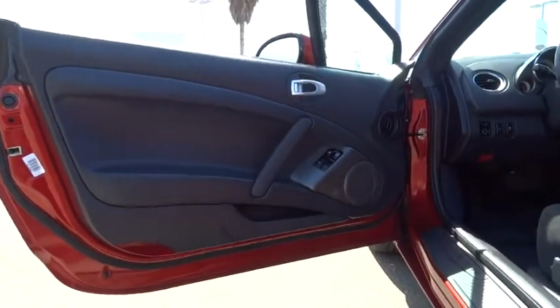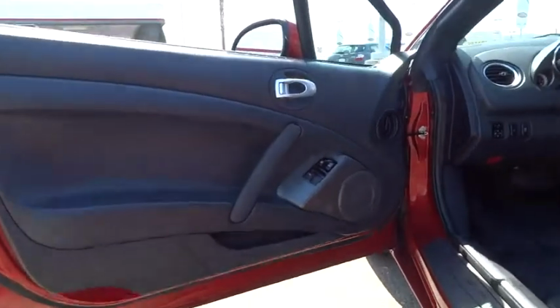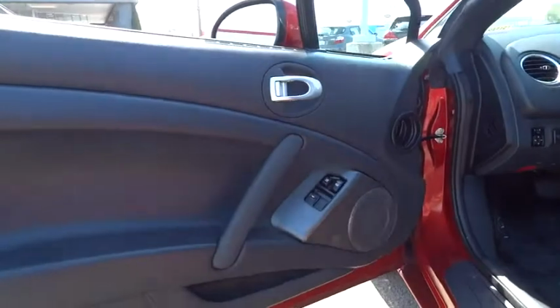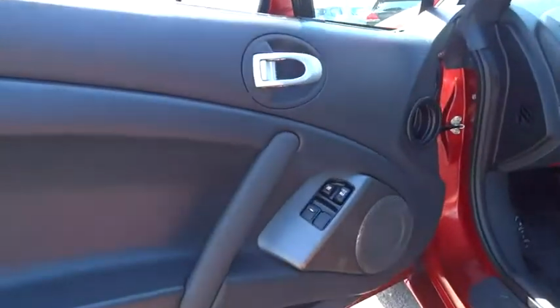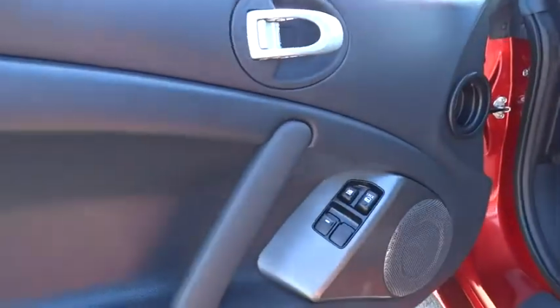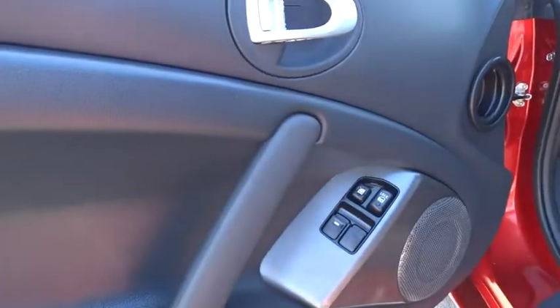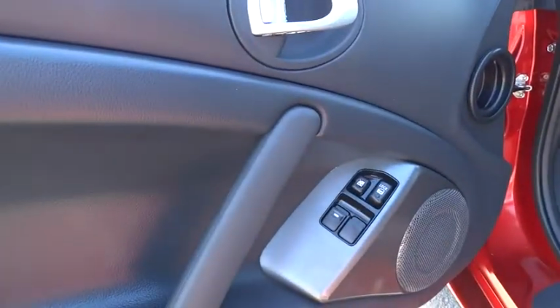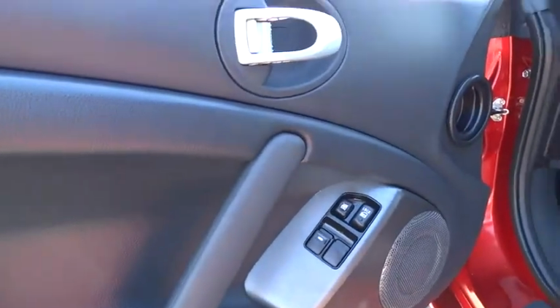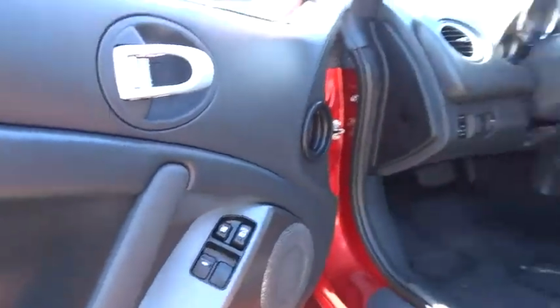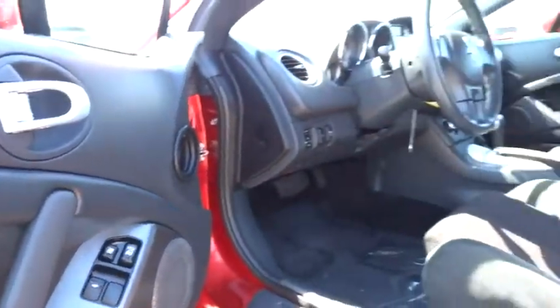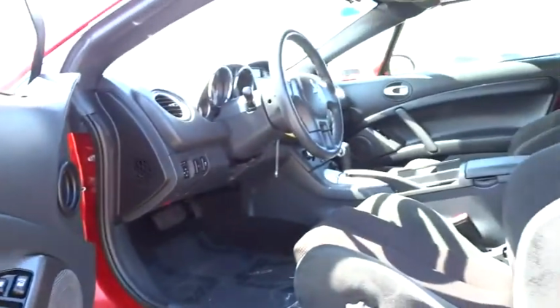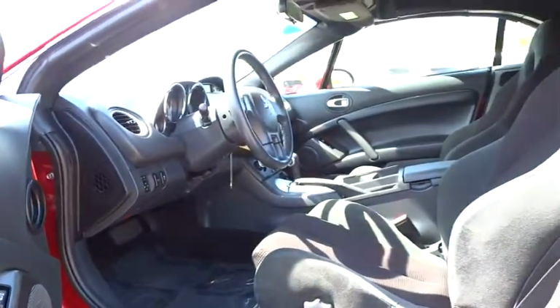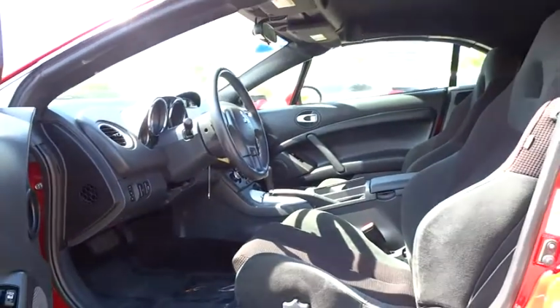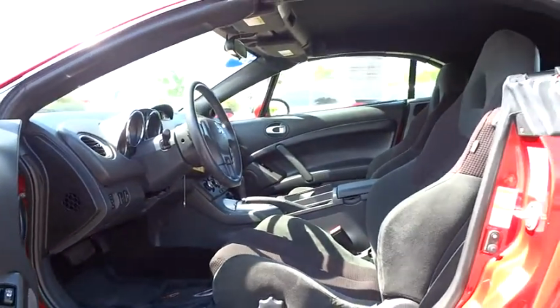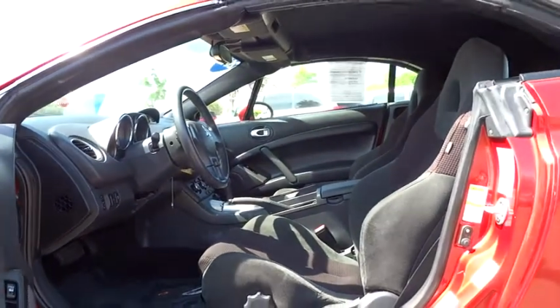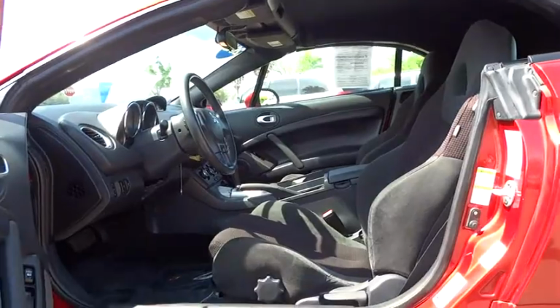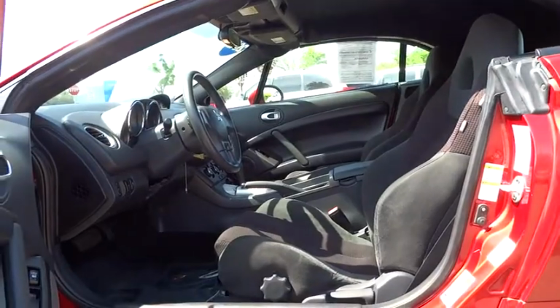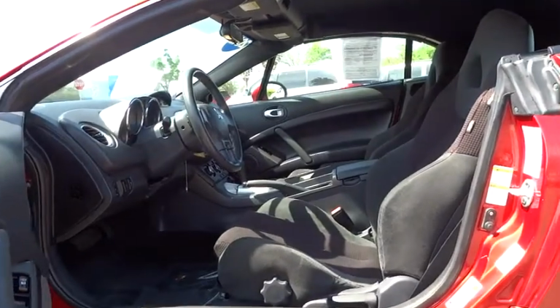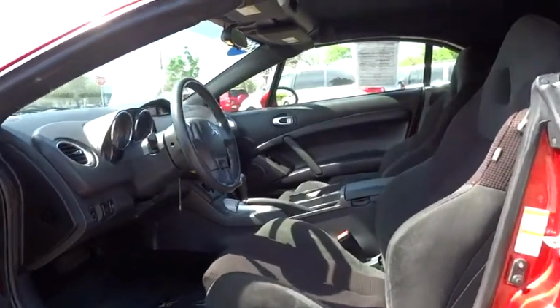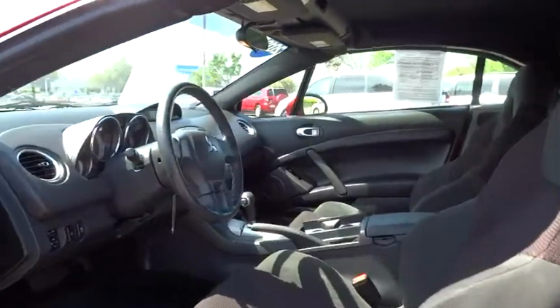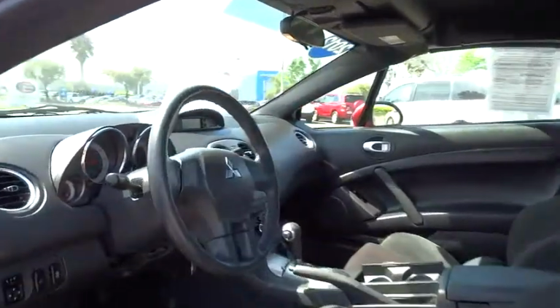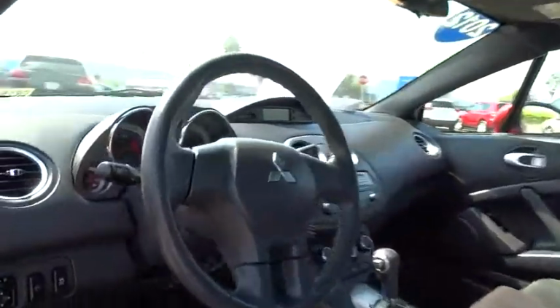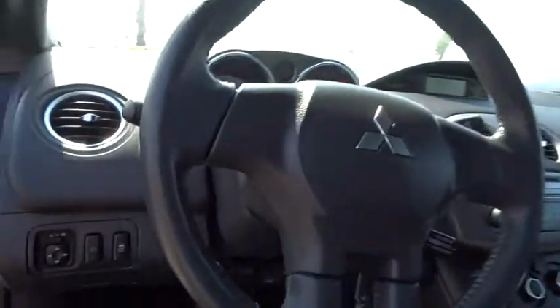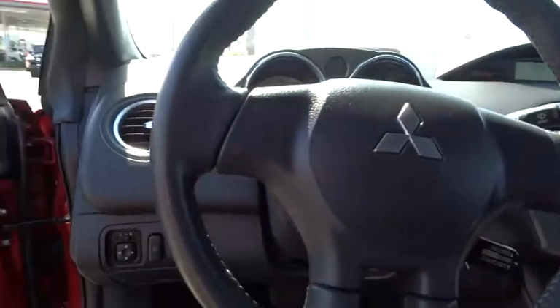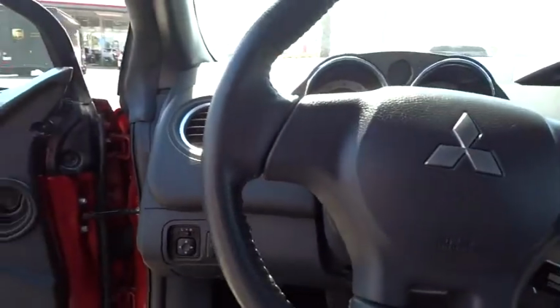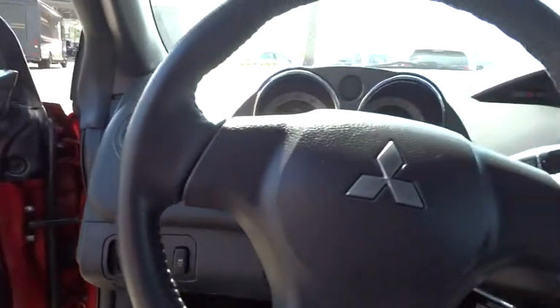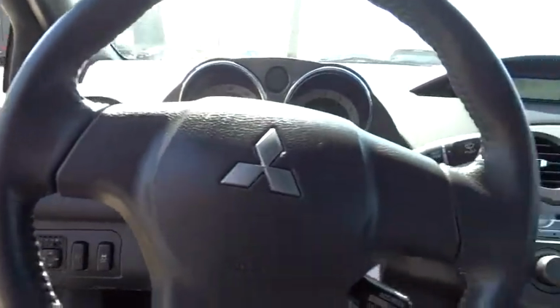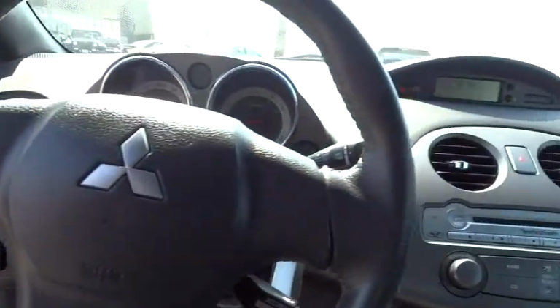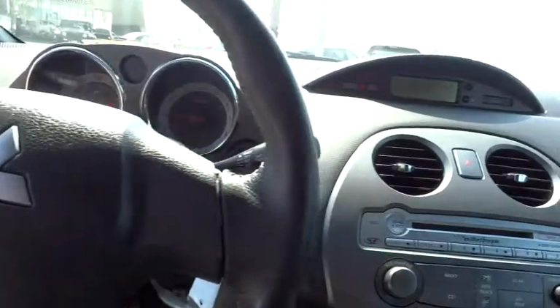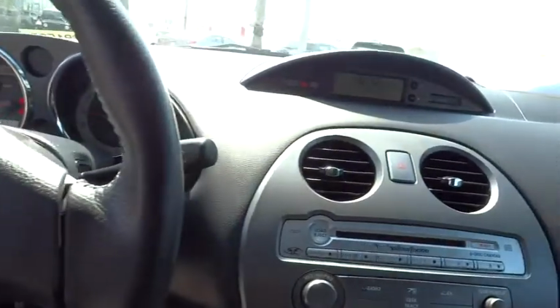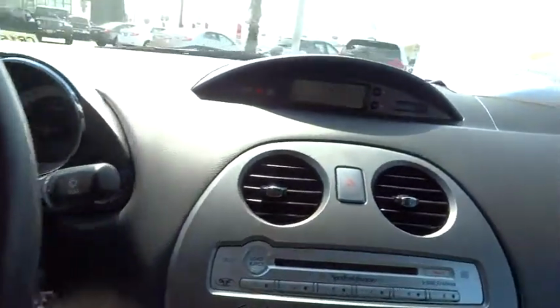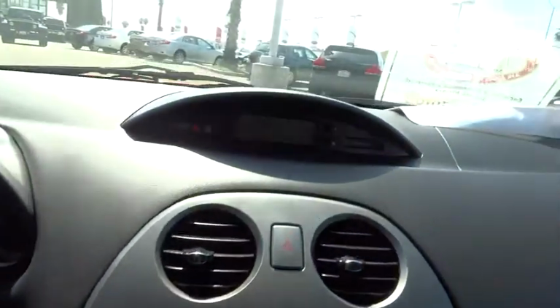Heated front seats, security system, power windows, intermittent wipers, tachometer, sport package, leather seats, Sirius satellite radio, front reading lamps, tilt steering wheel.